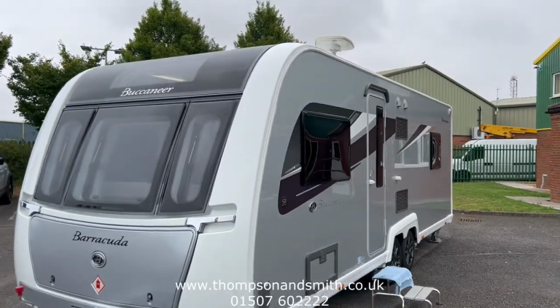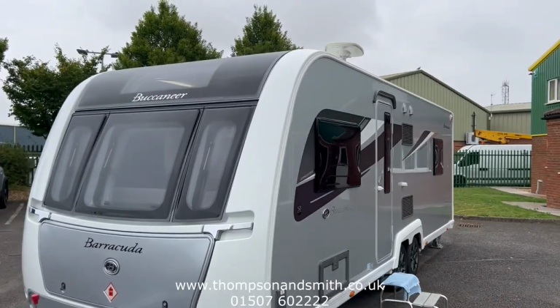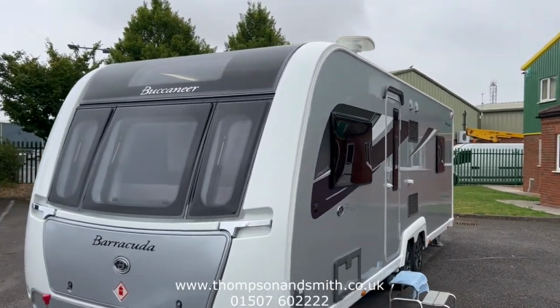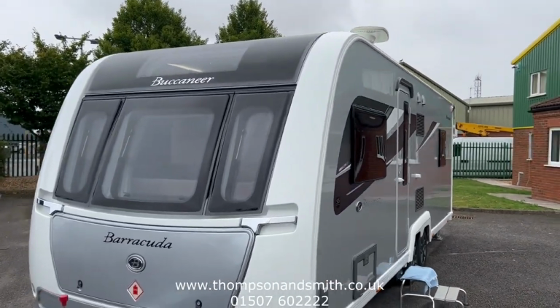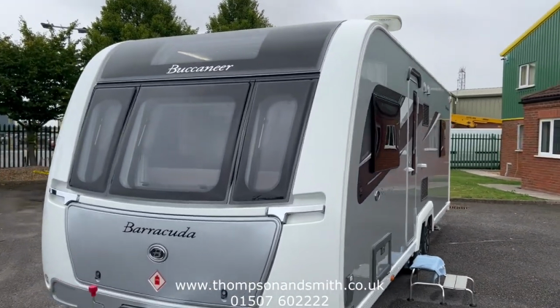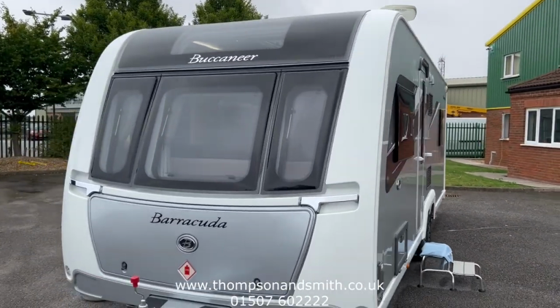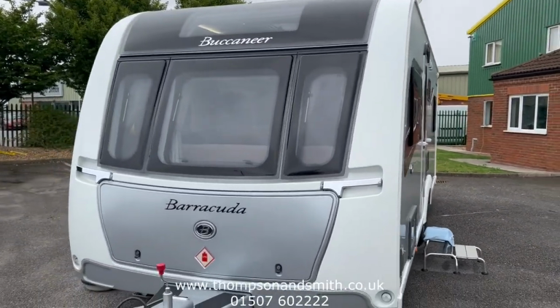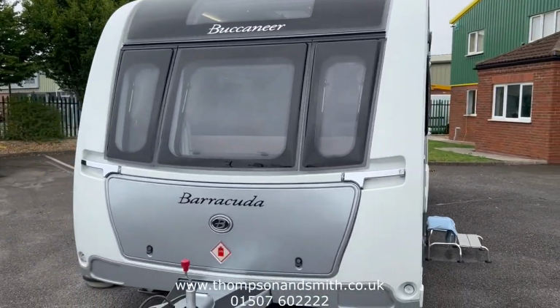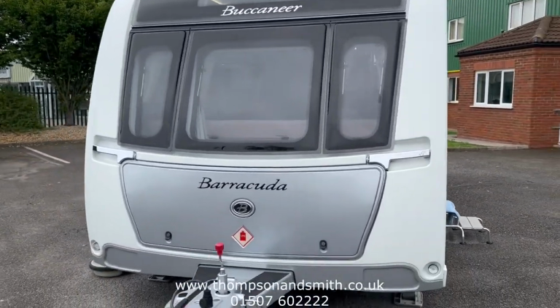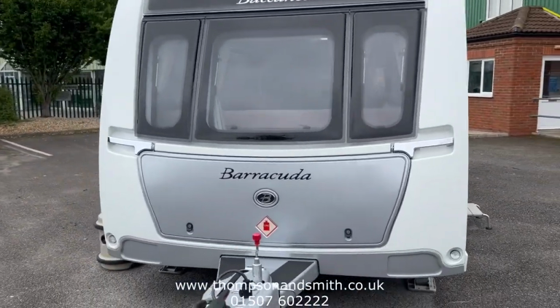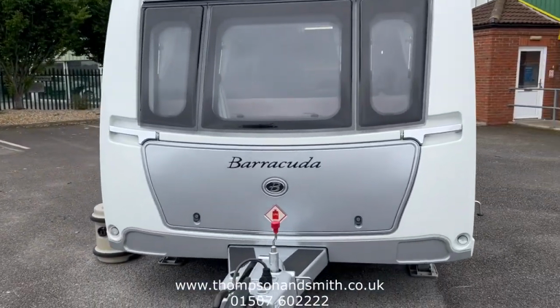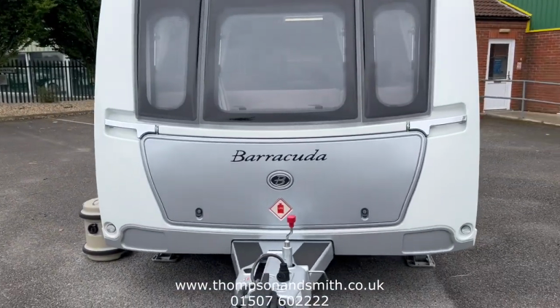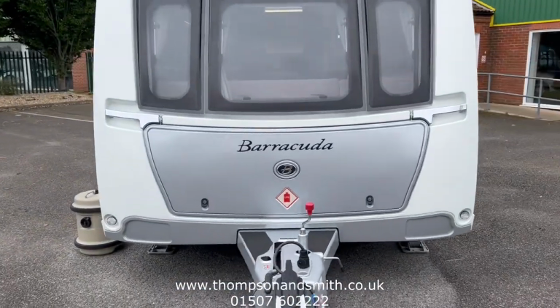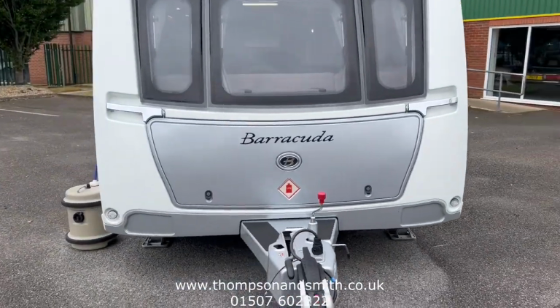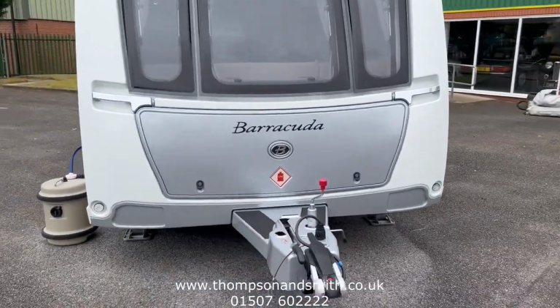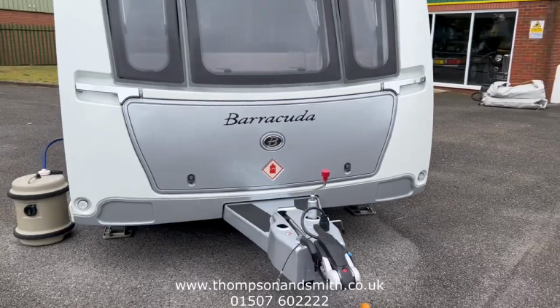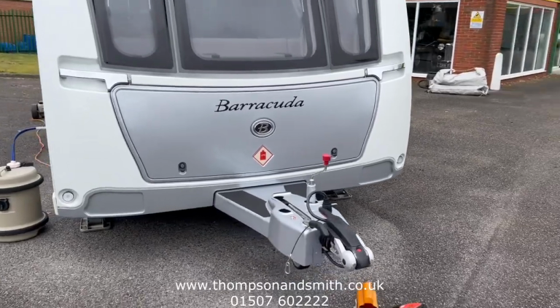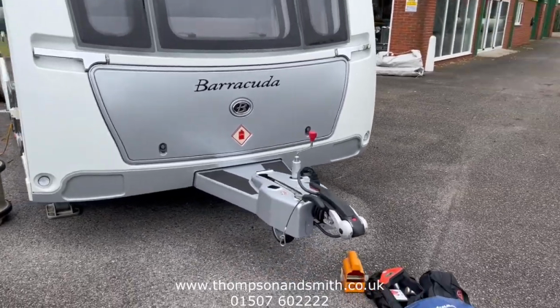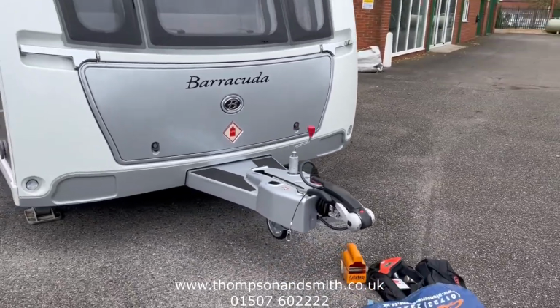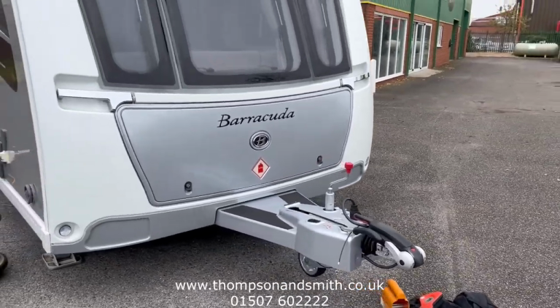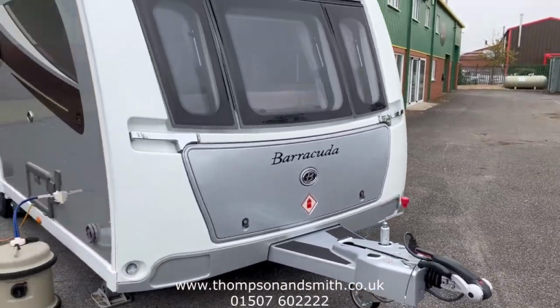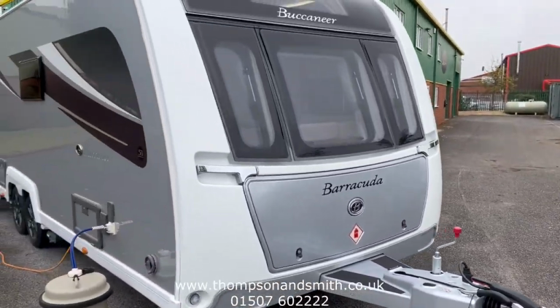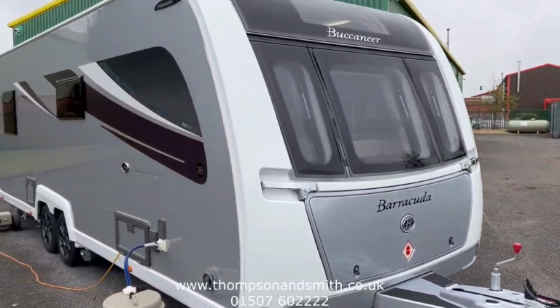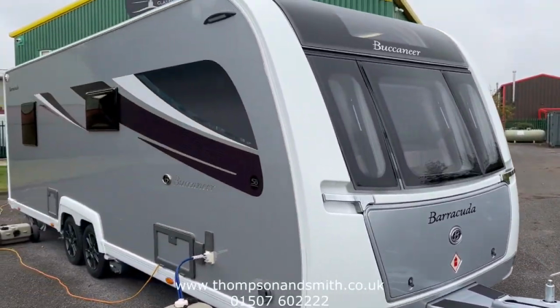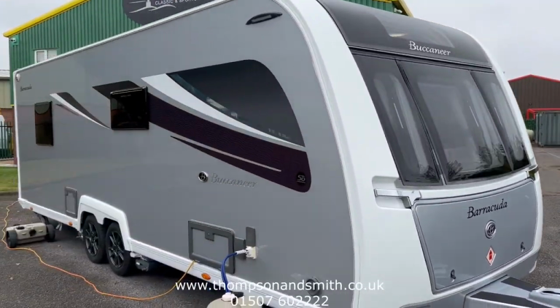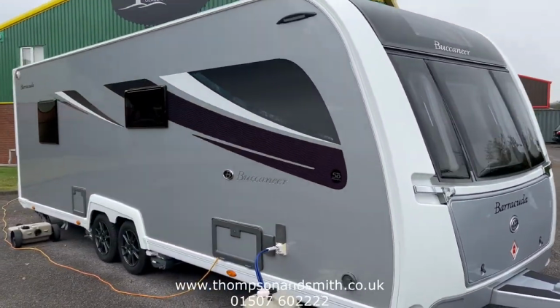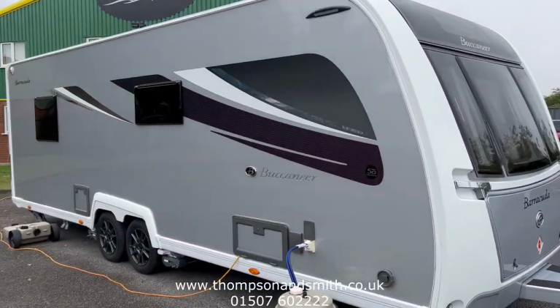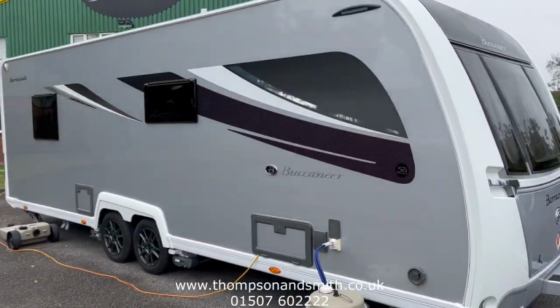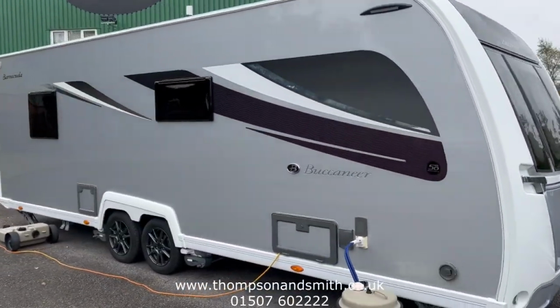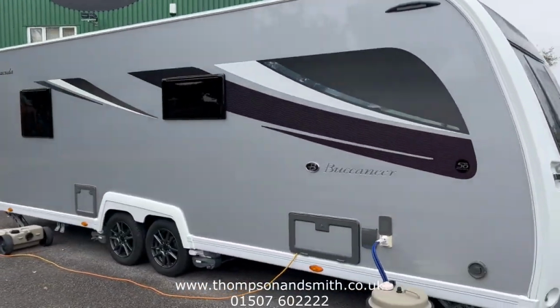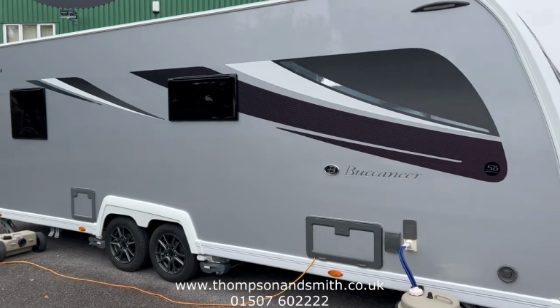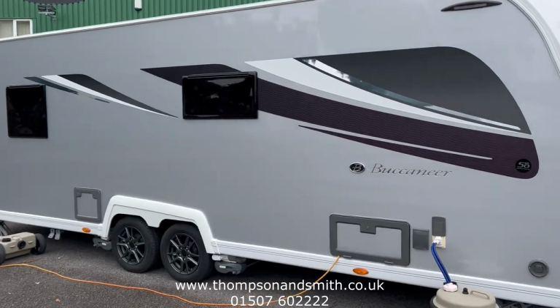TV aerial on top, solar panels, and some more accessories at the front. The only thing missing is the gas bottle — there's no gas bottle with the caravan.